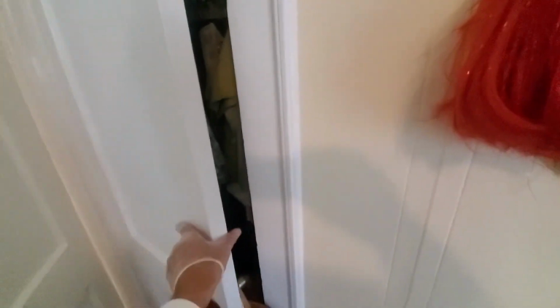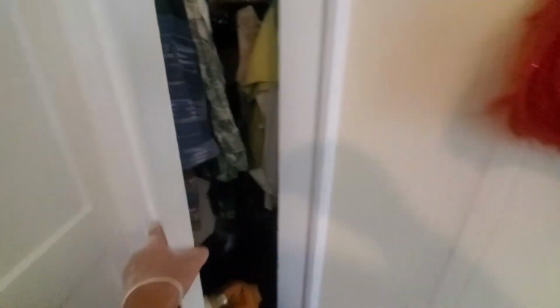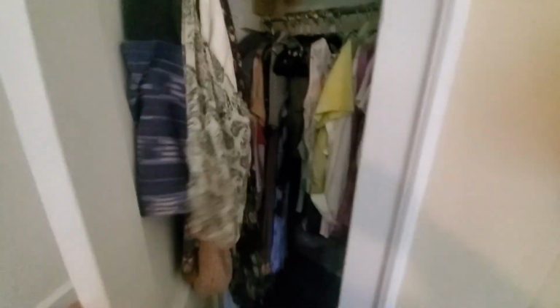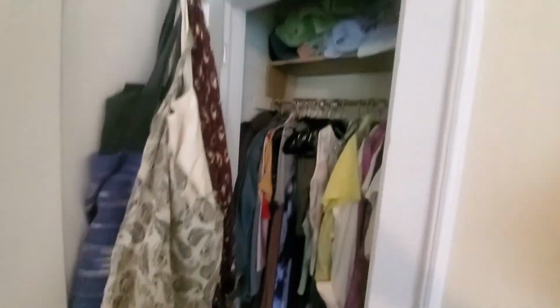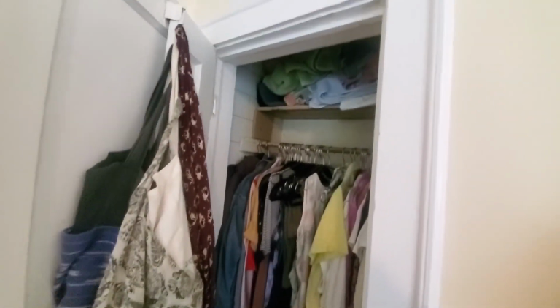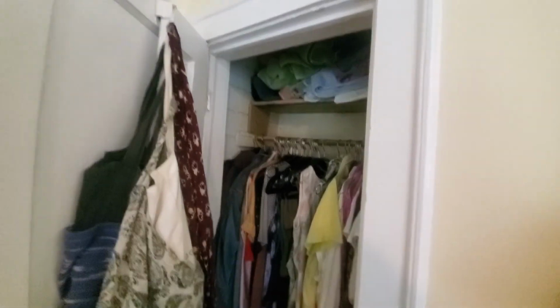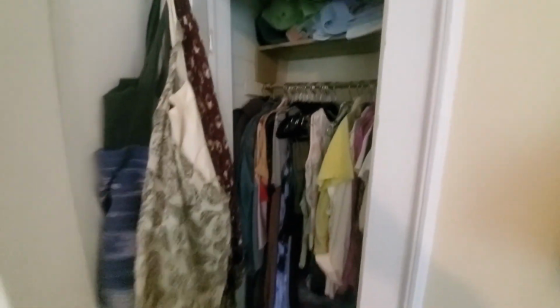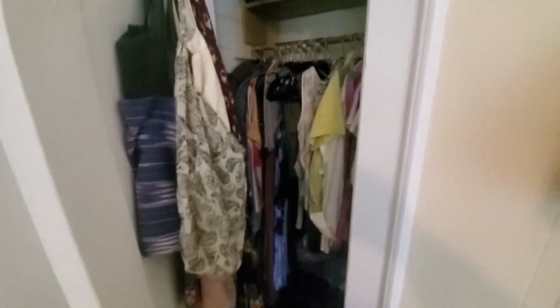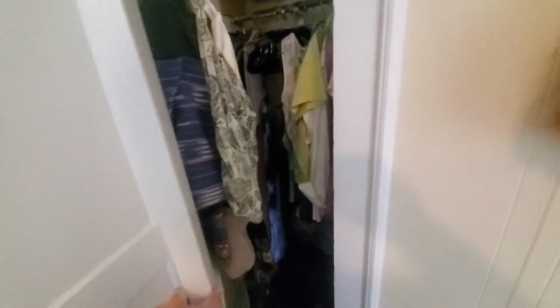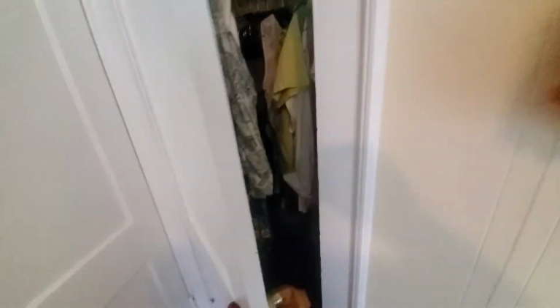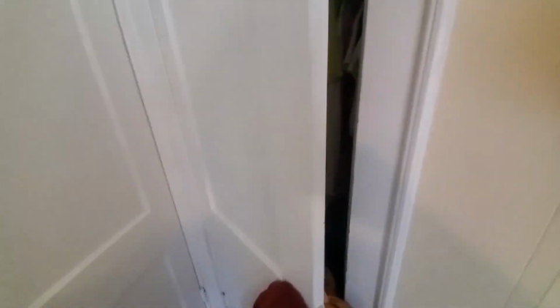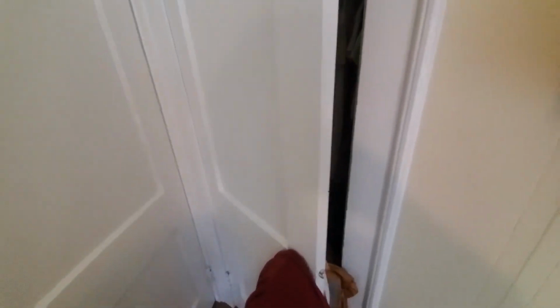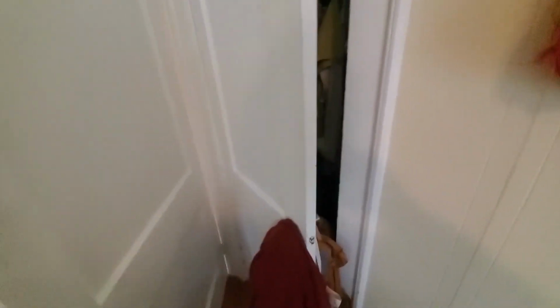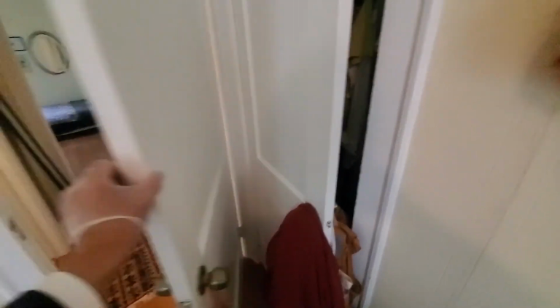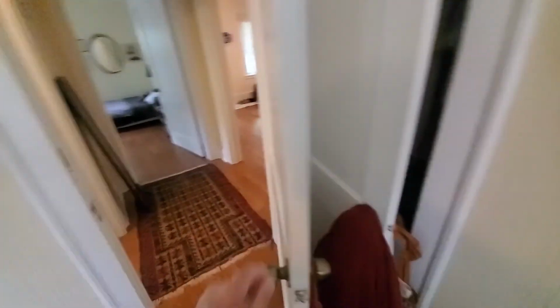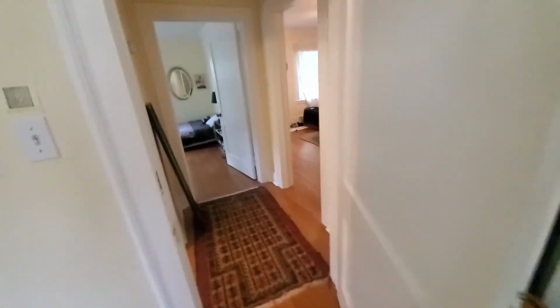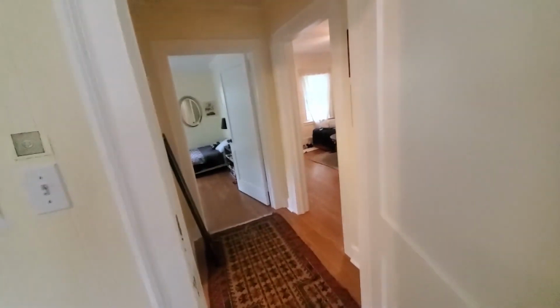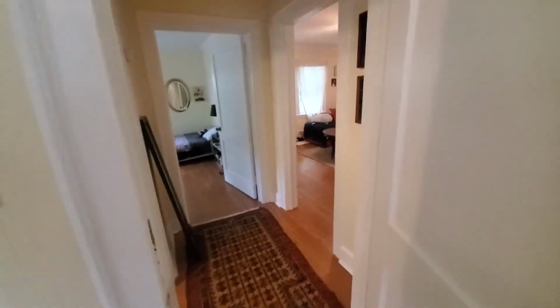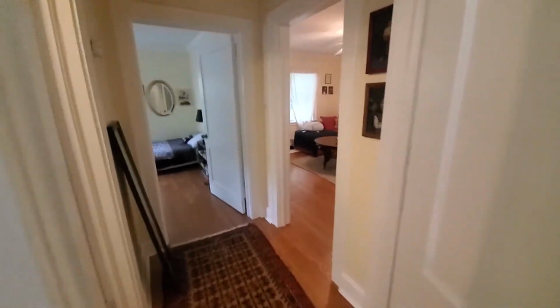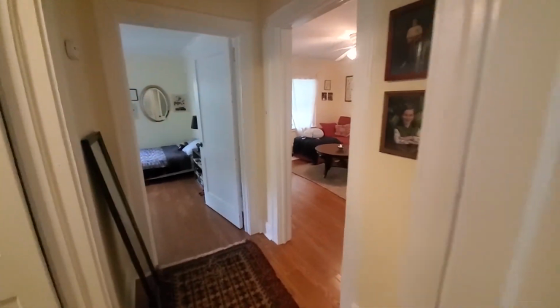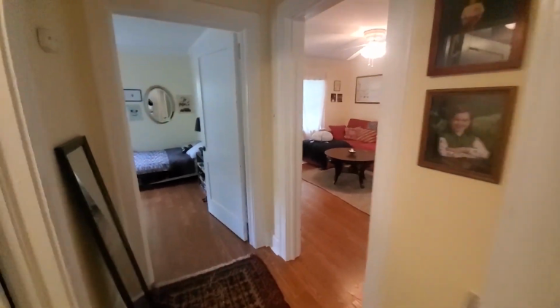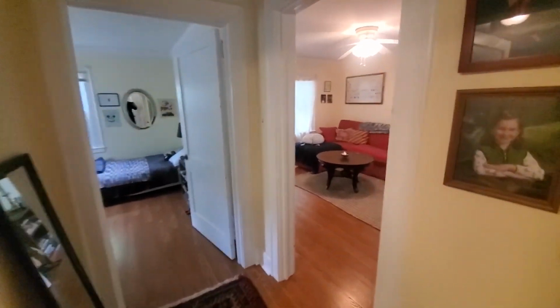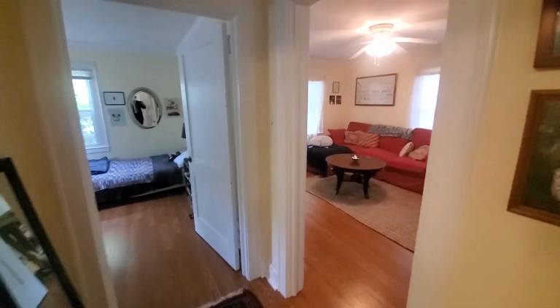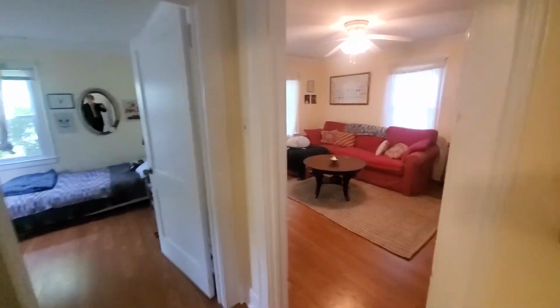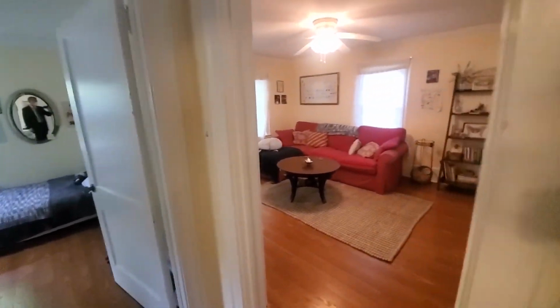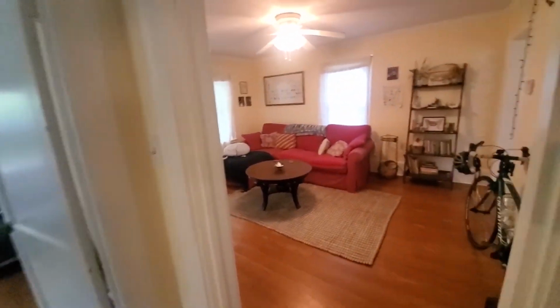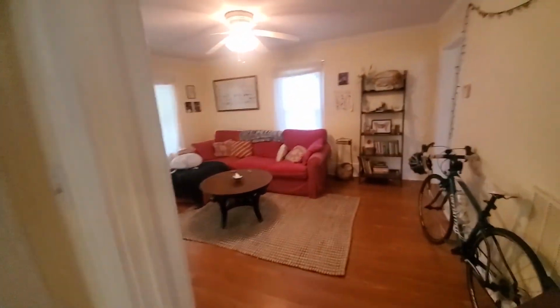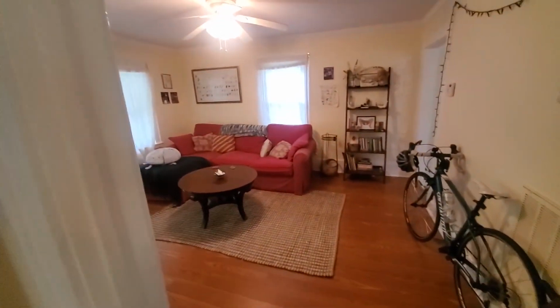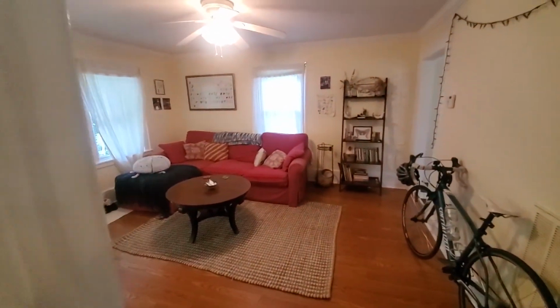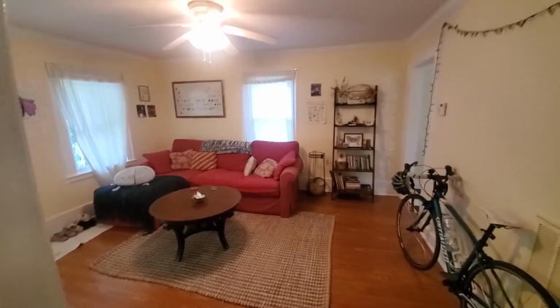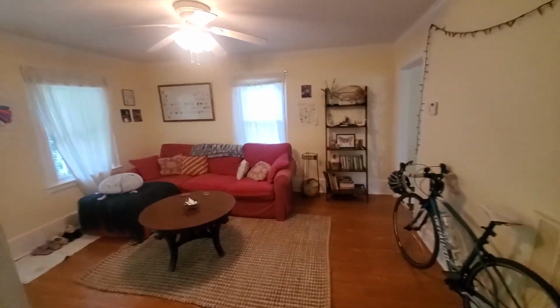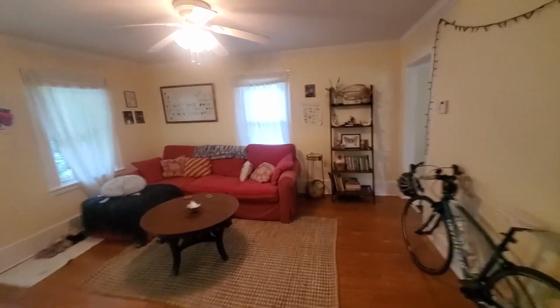And the closet for this room. This home has a good vibe.